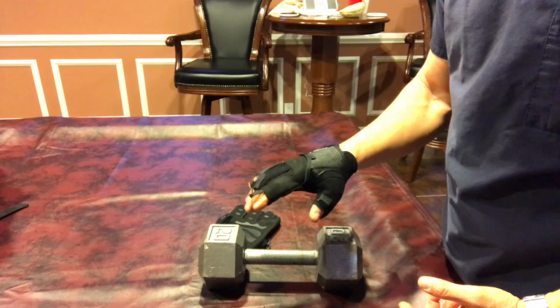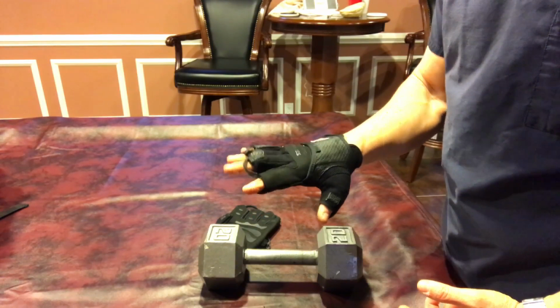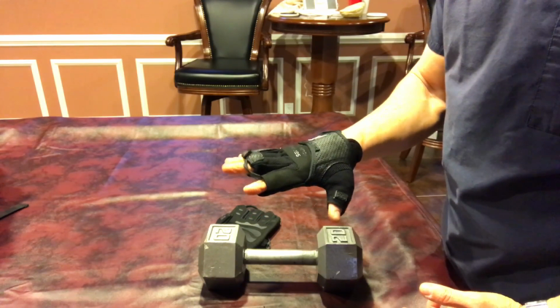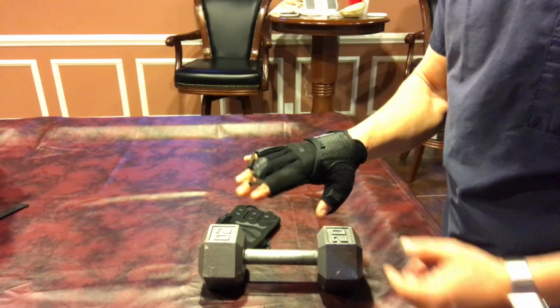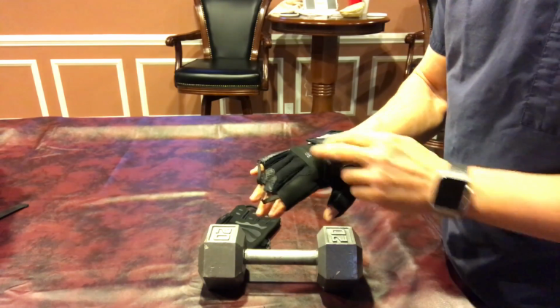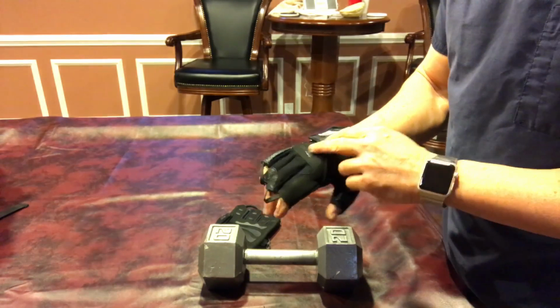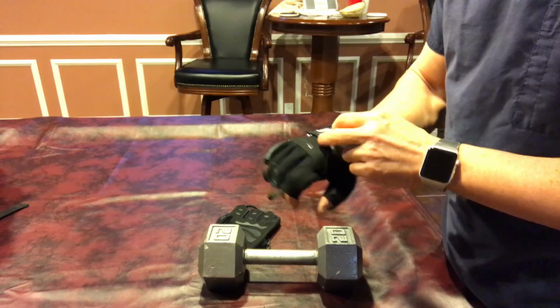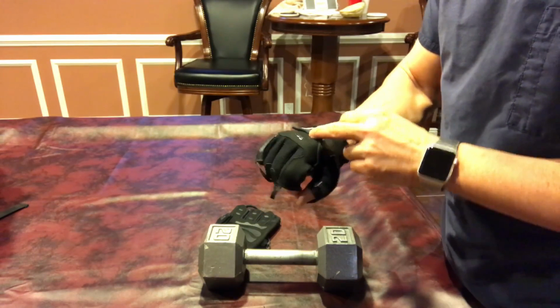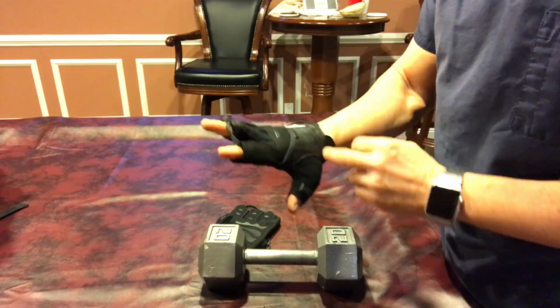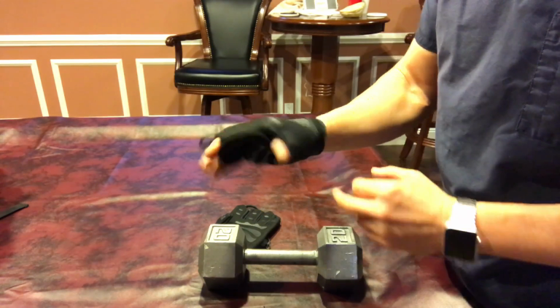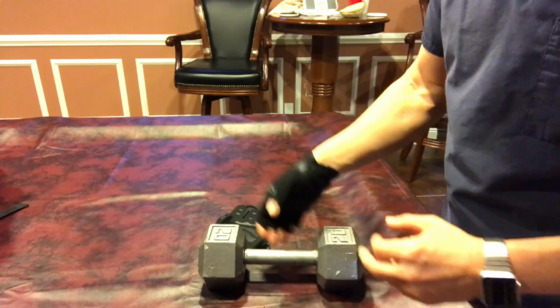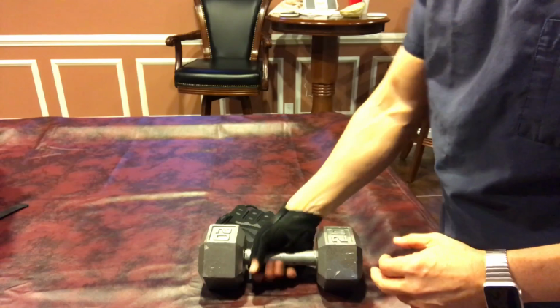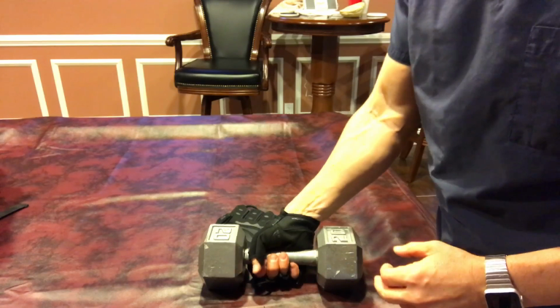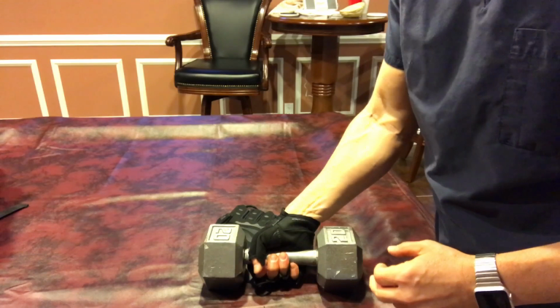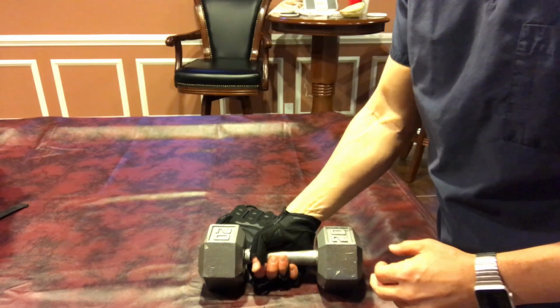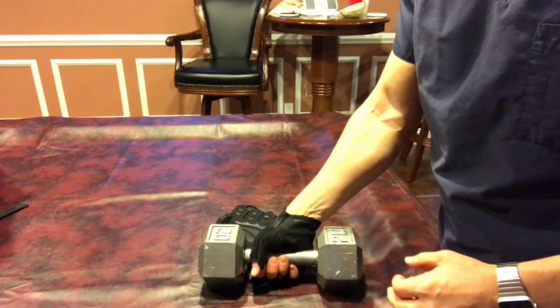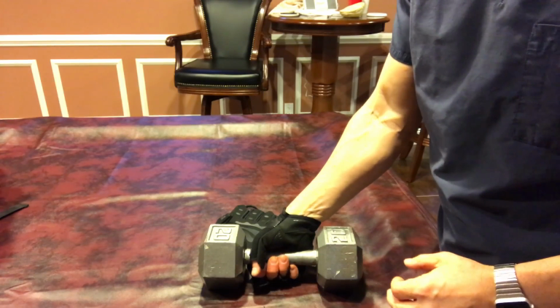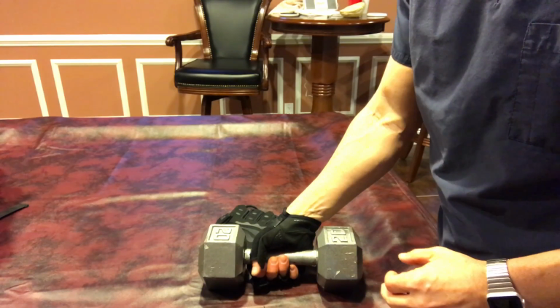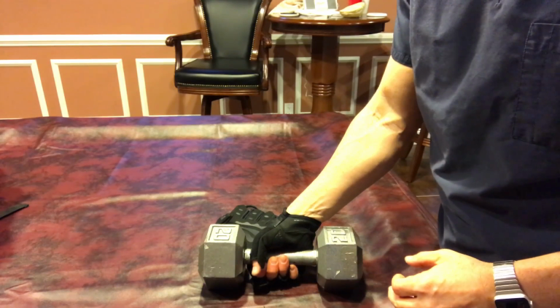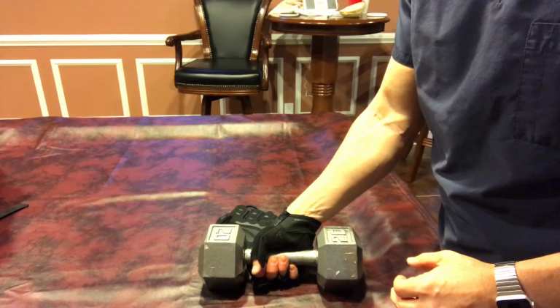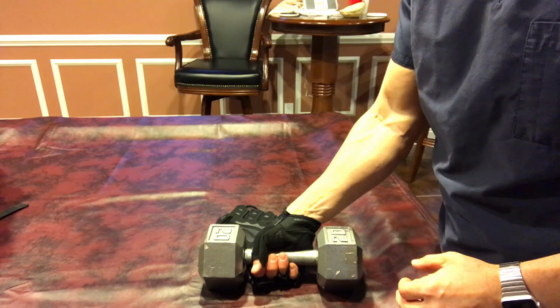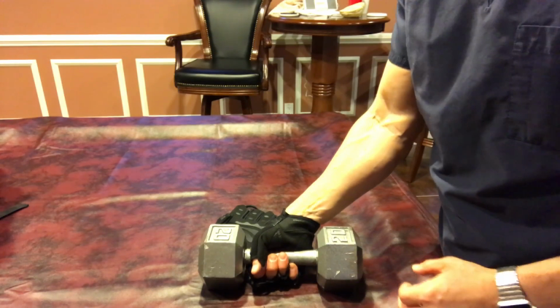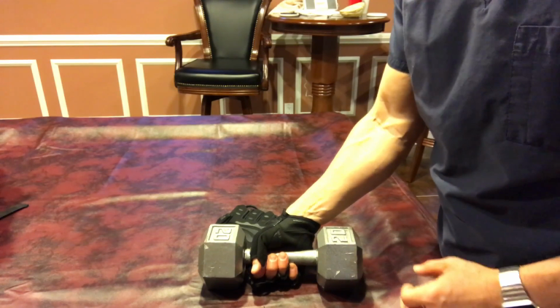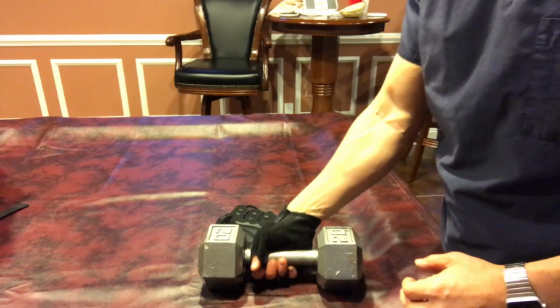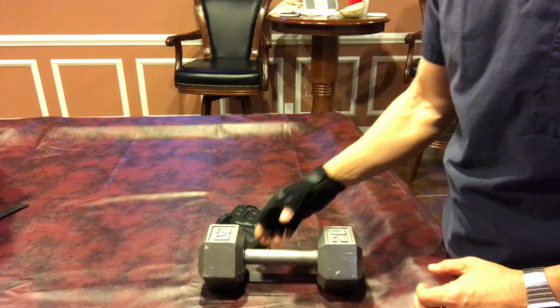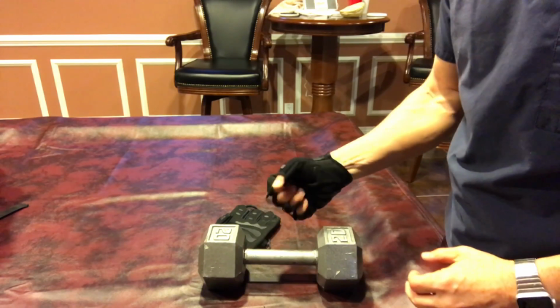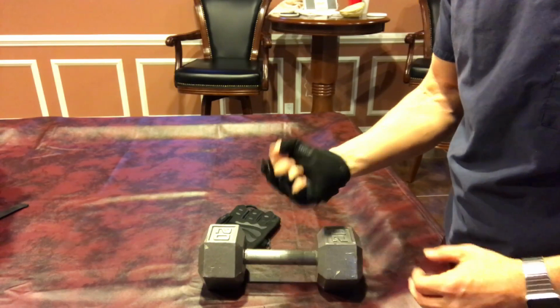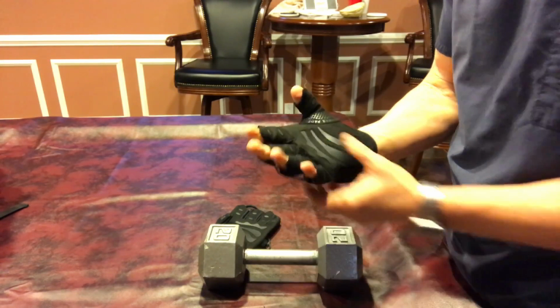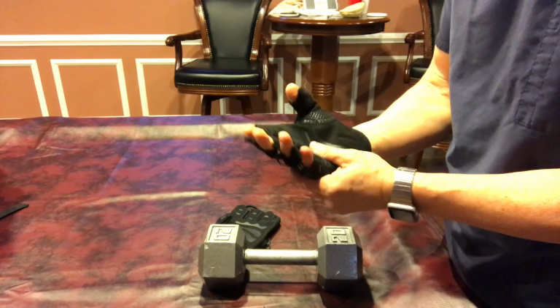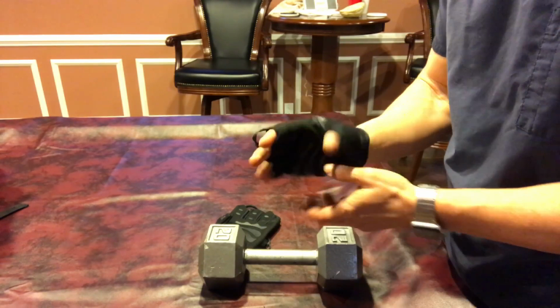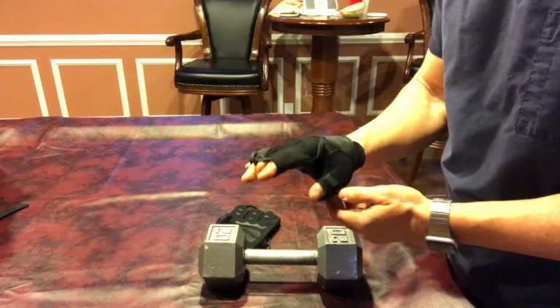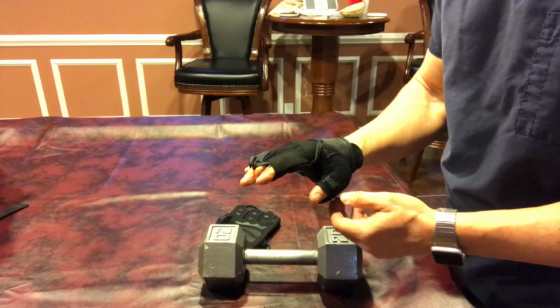As I said about the sizing — extra large — doesn't feel too big, doesn't feel small. I don't feel like I'm binding up circulation.